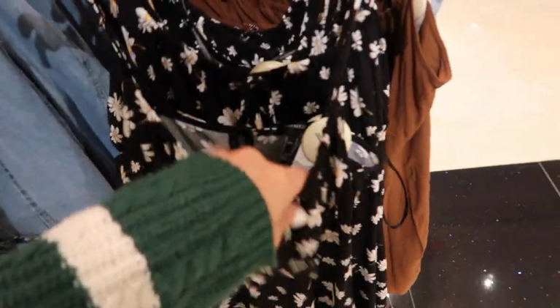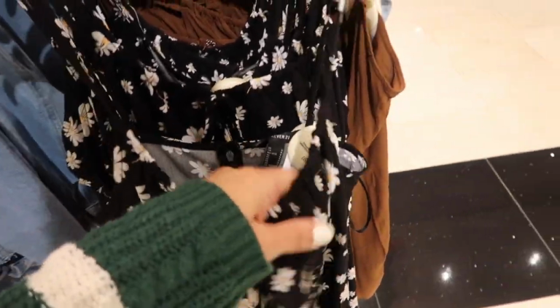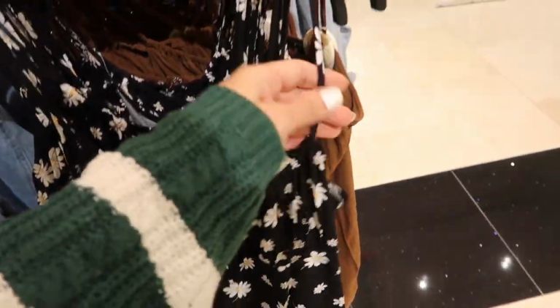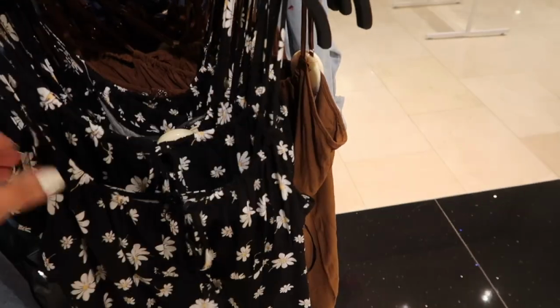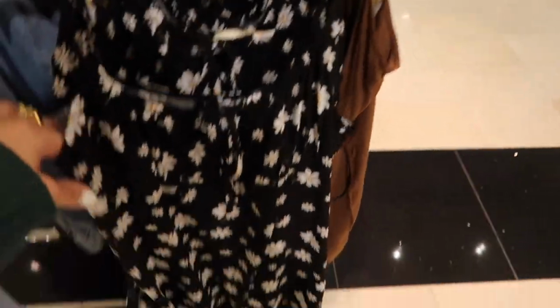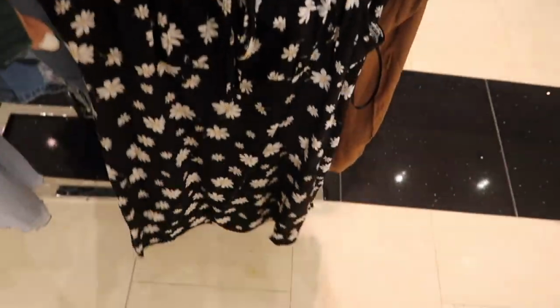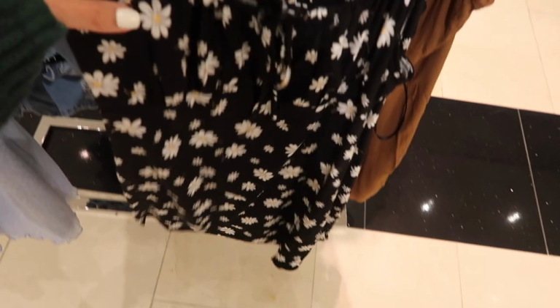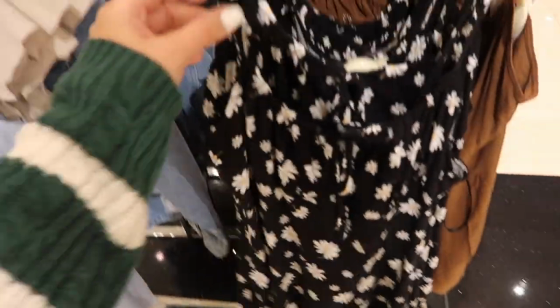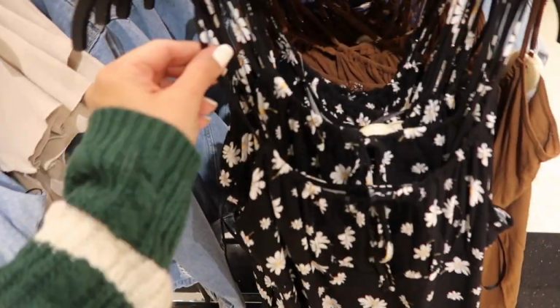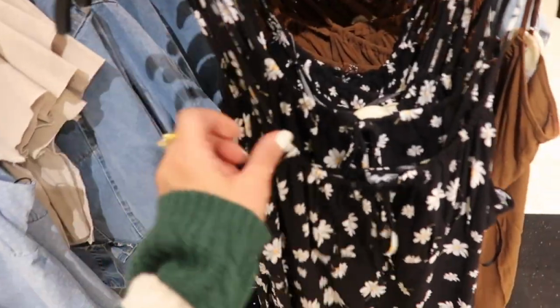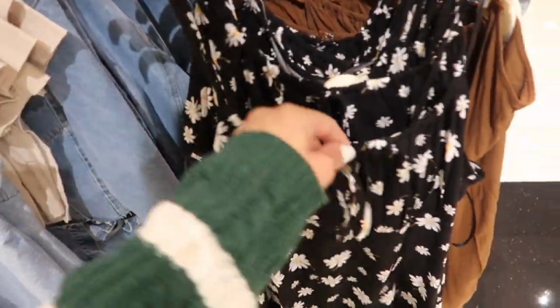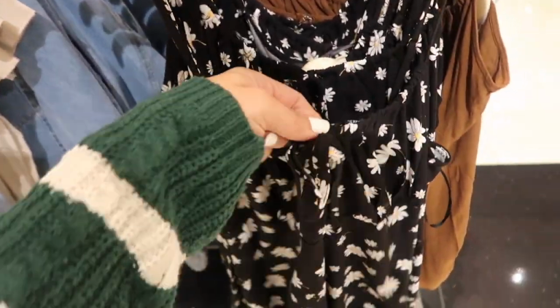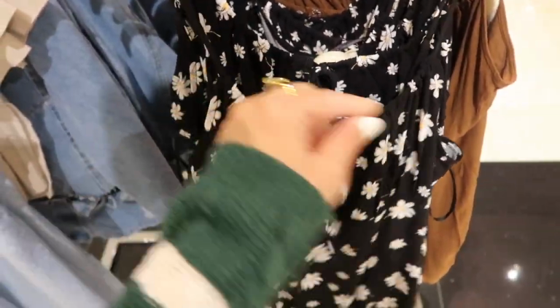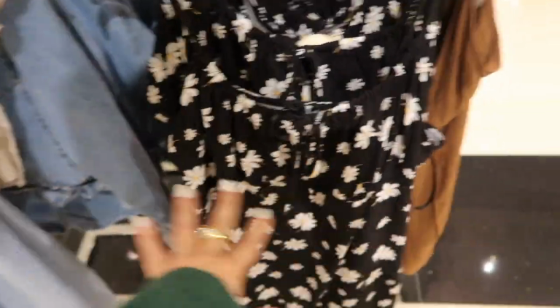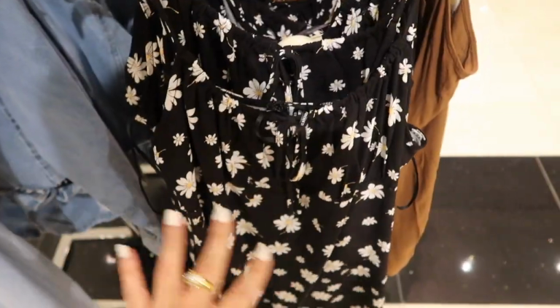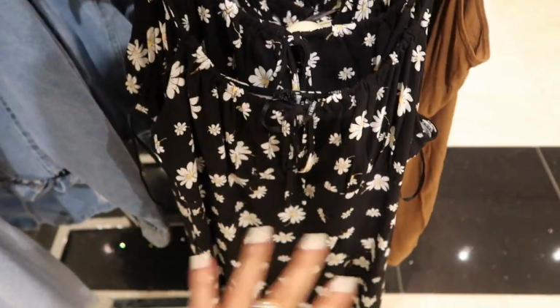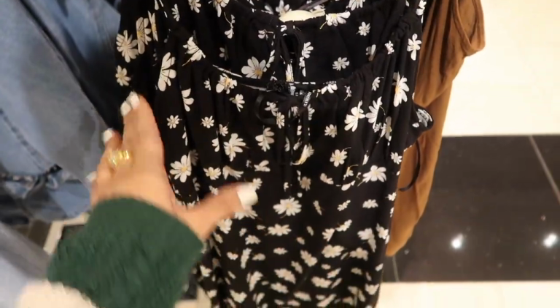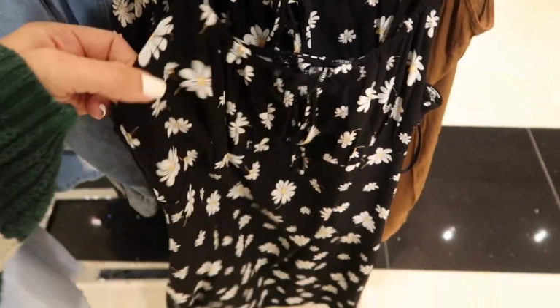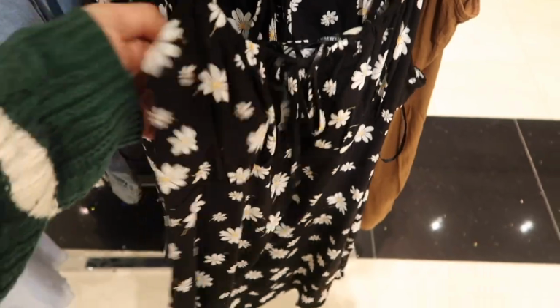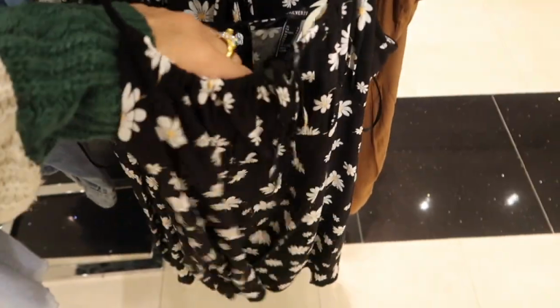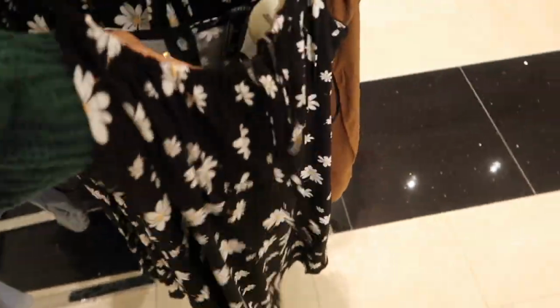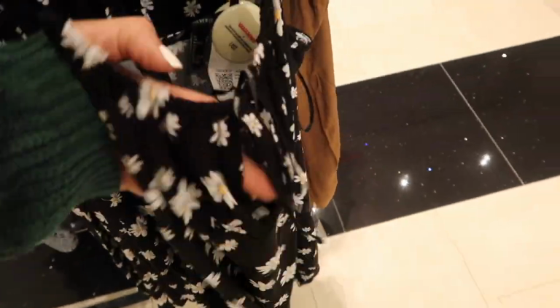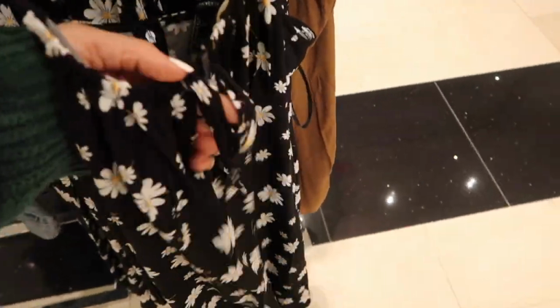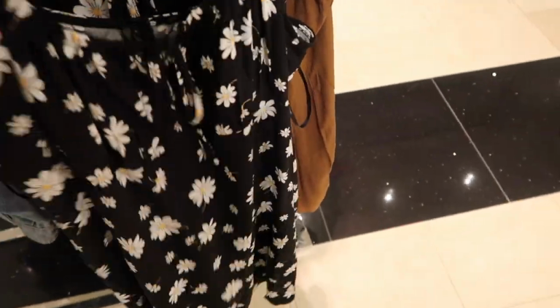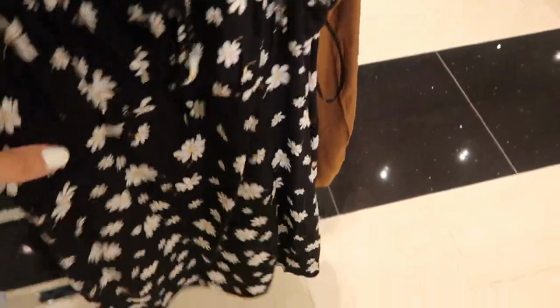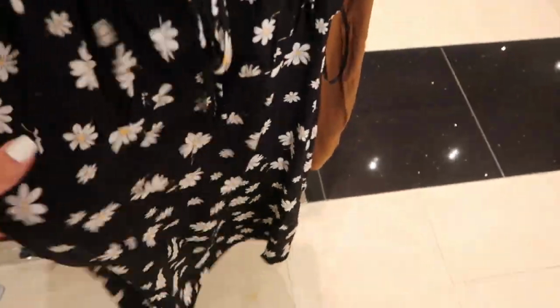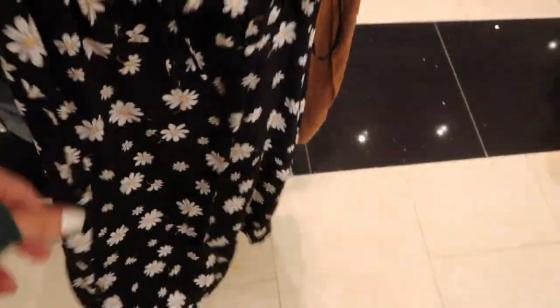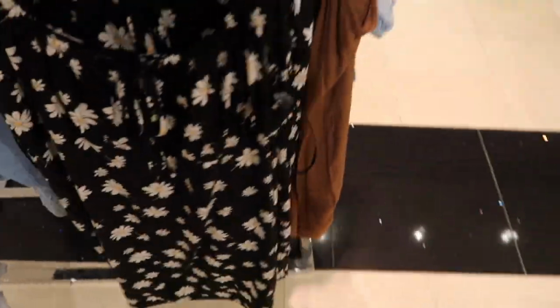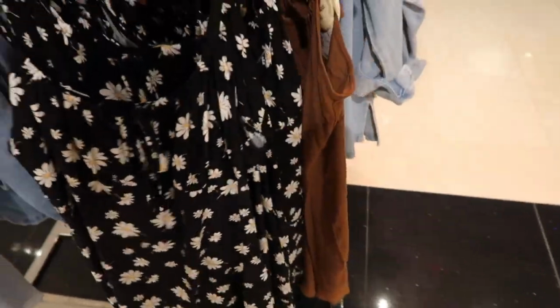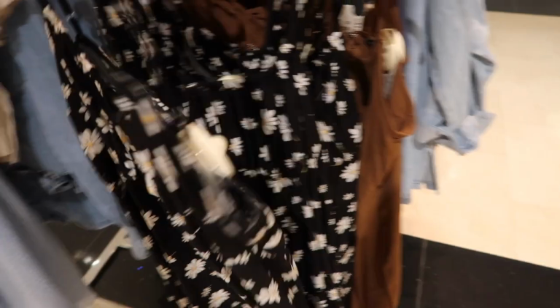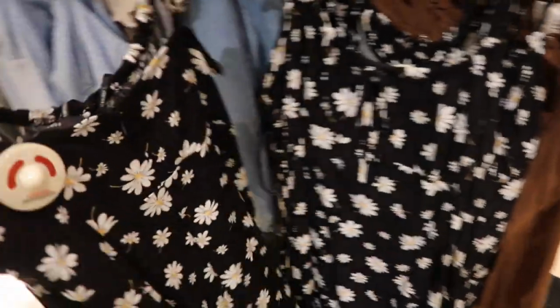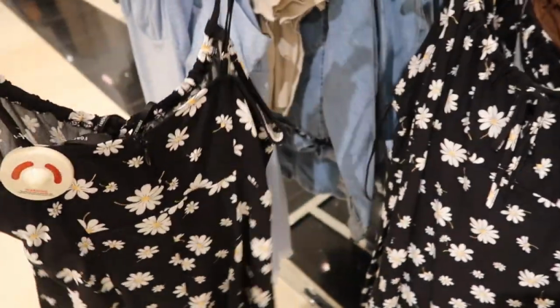New little tie dress — I think we saw this in the beginning but this one's in a different section. It has that drawstring that you can pull to create that gathered look in the bust area, a little keyhole, with a flowy, easy little sundress feel. This one's $19.99.